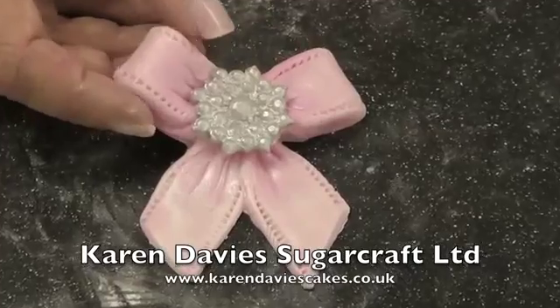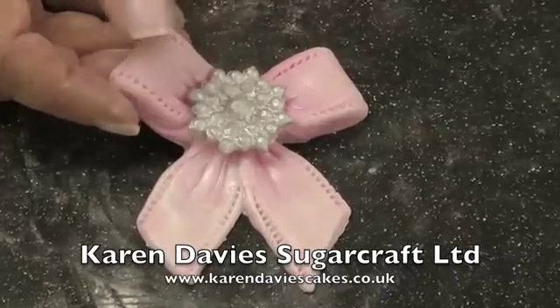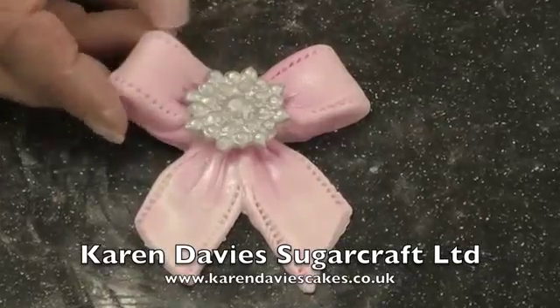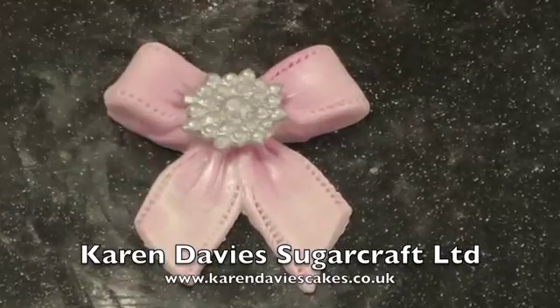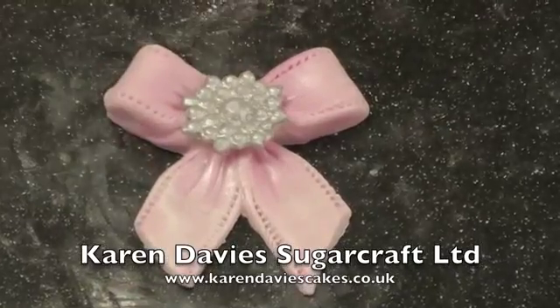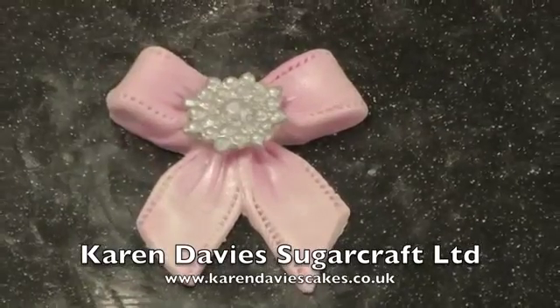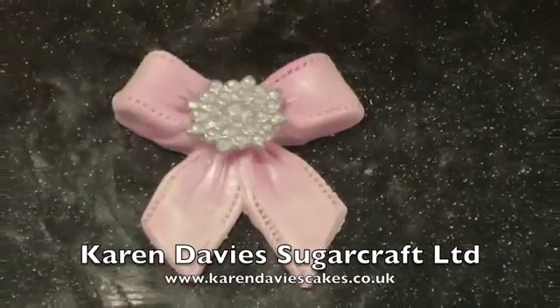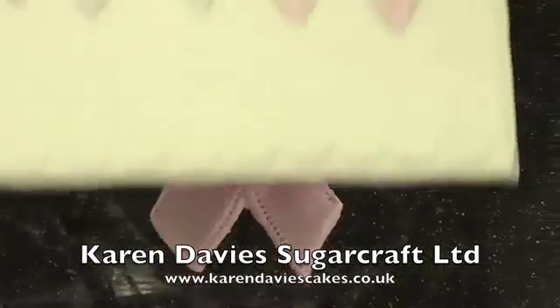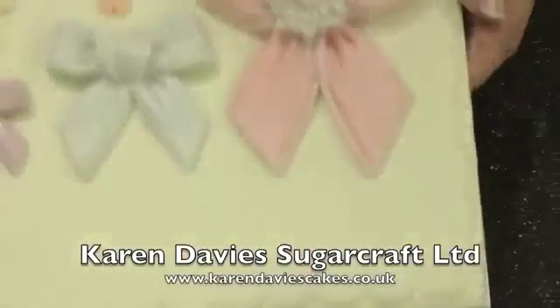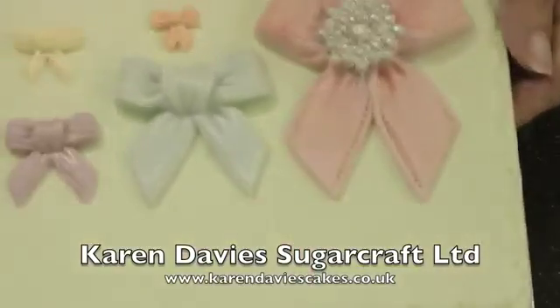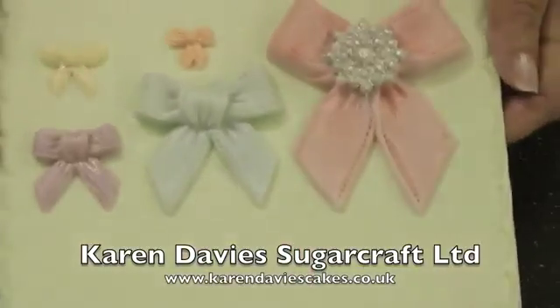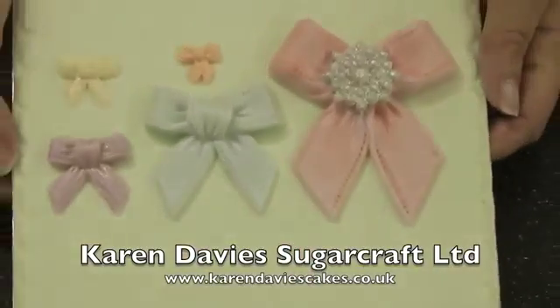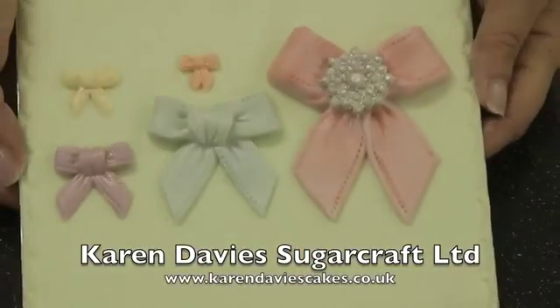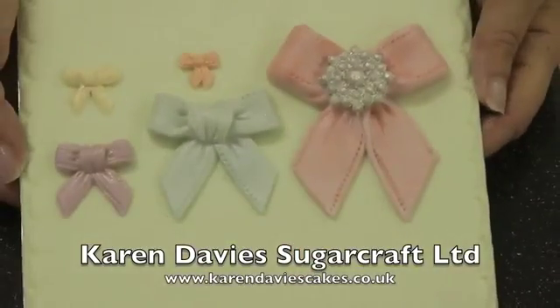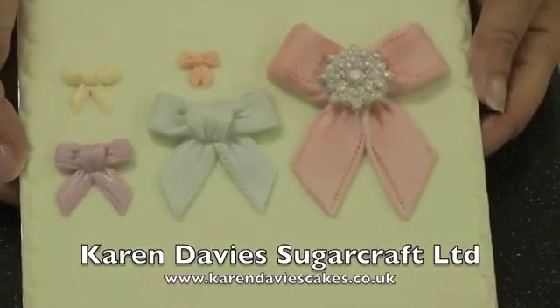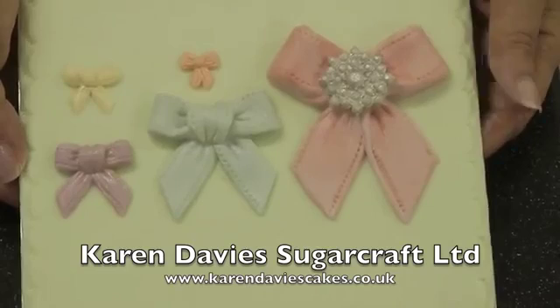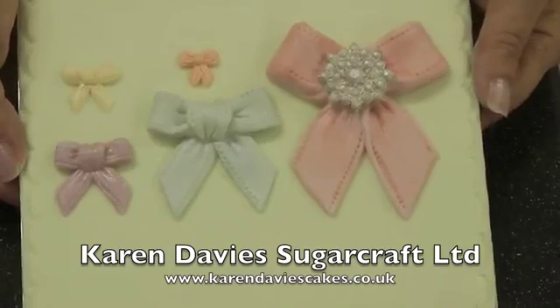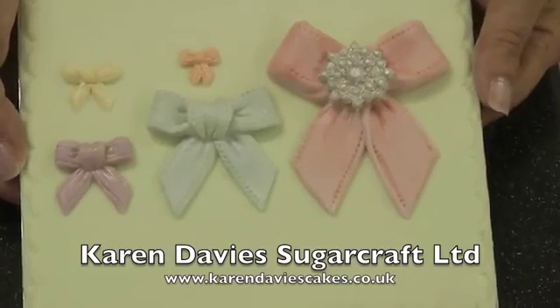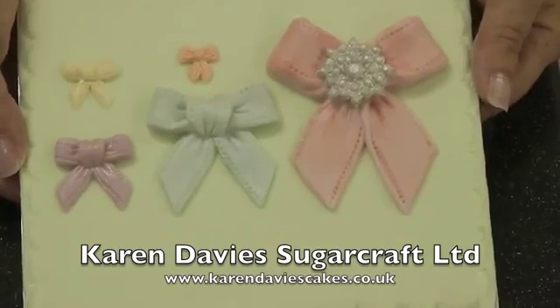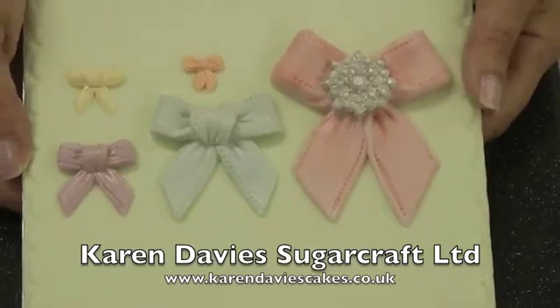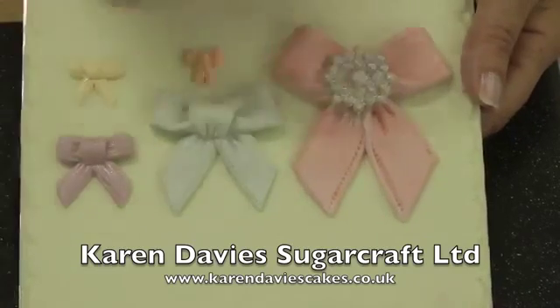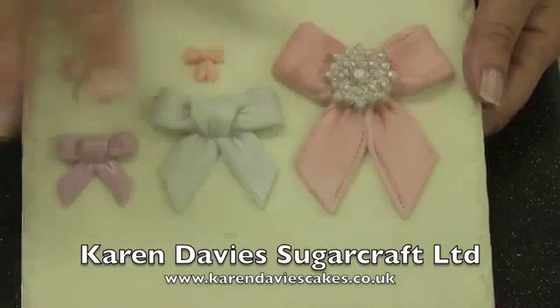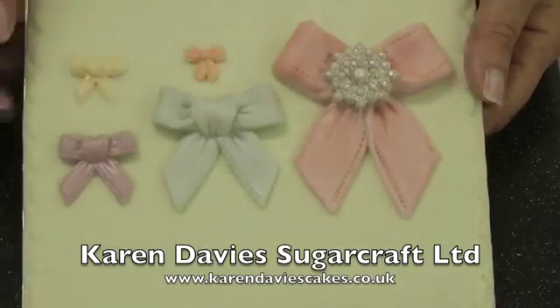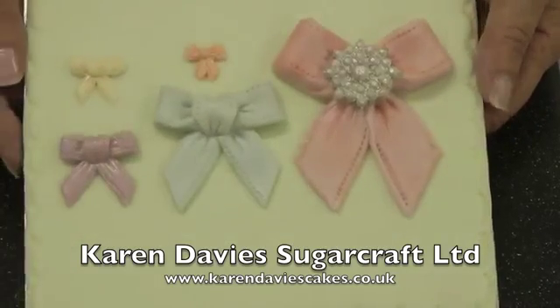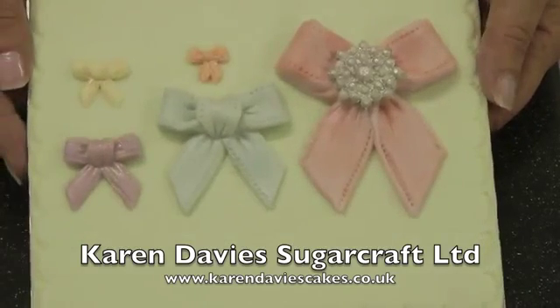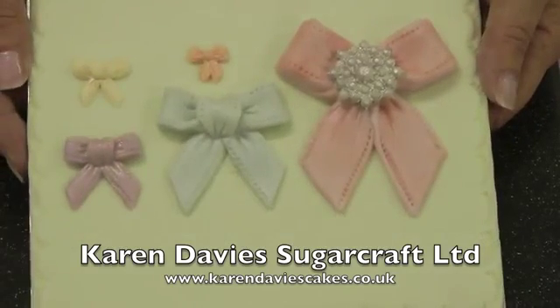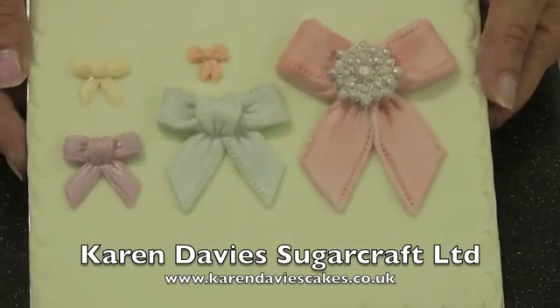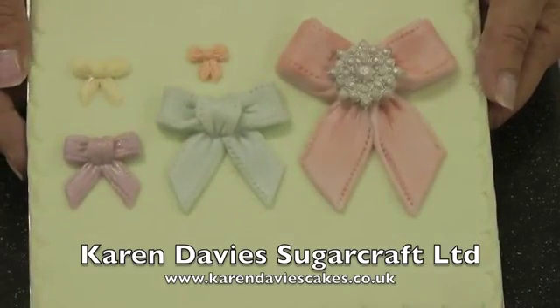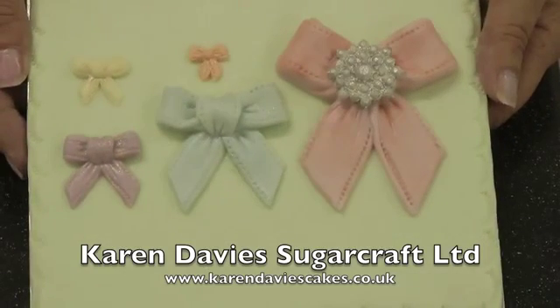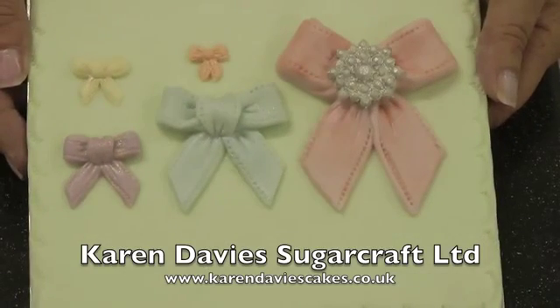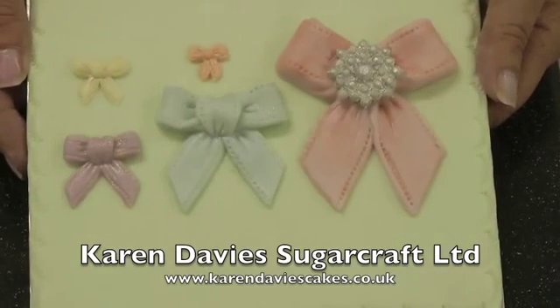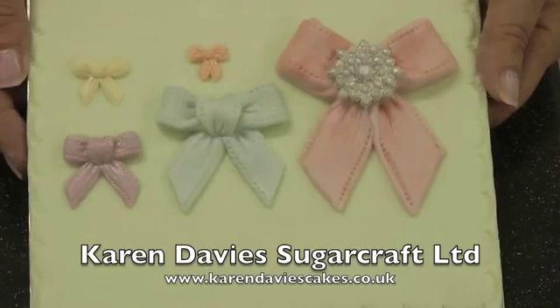I'll show you quickly the board with the brooch and bow on. This board shows you the different size bows you get from the mould.